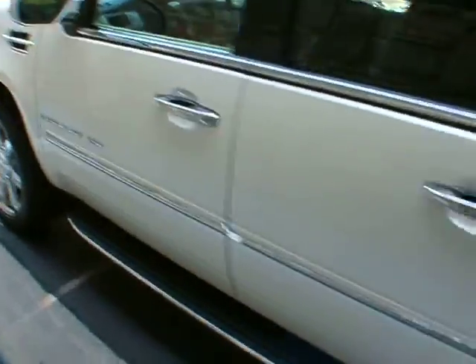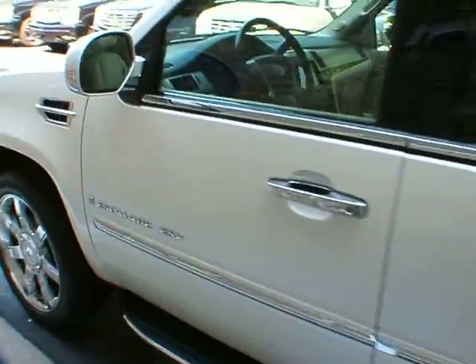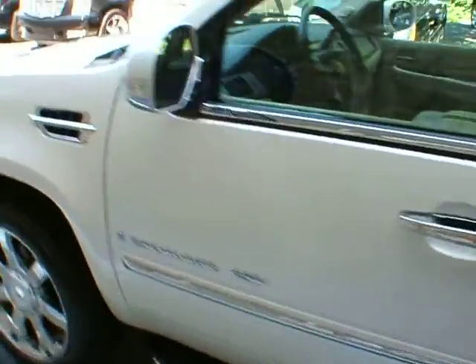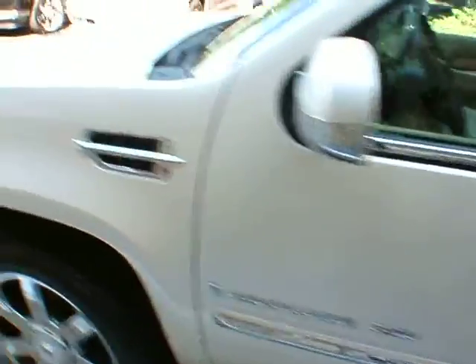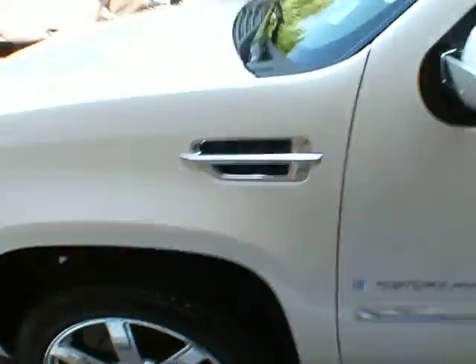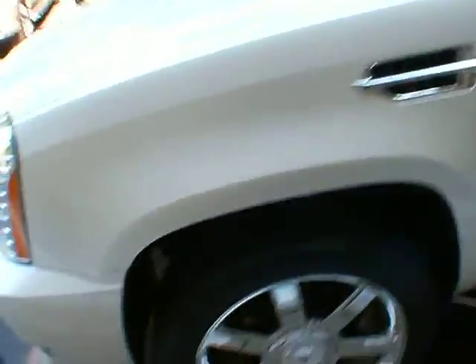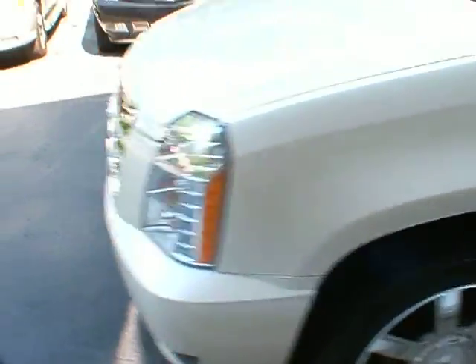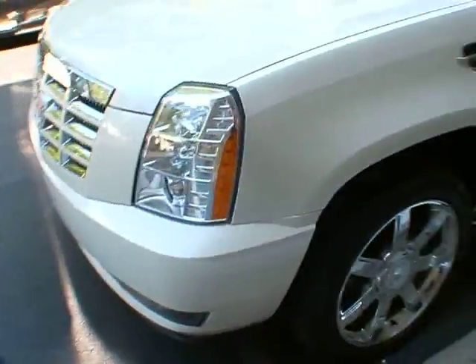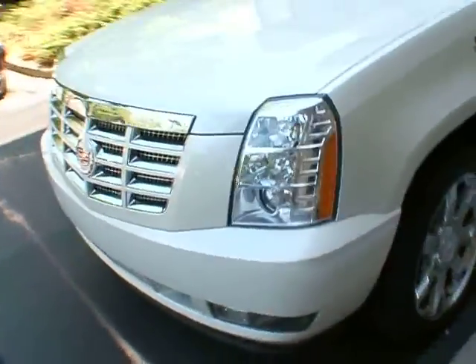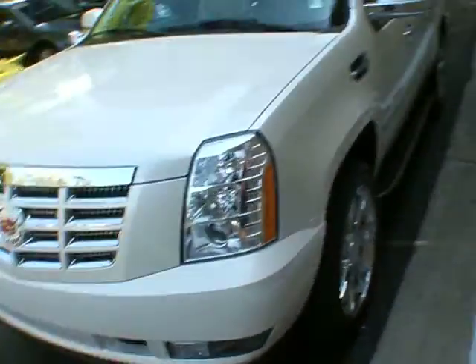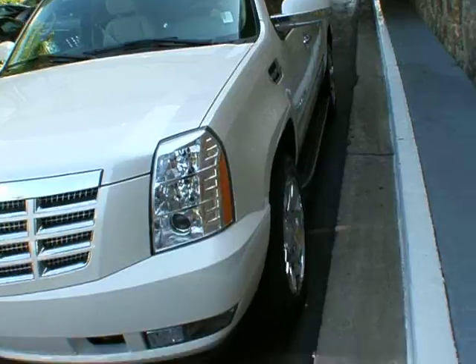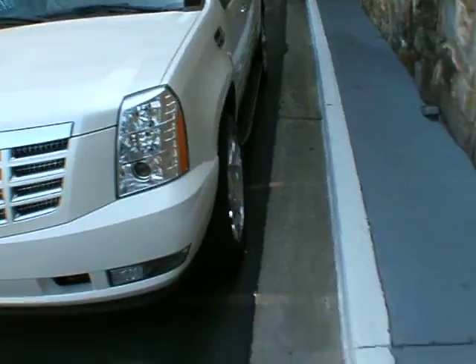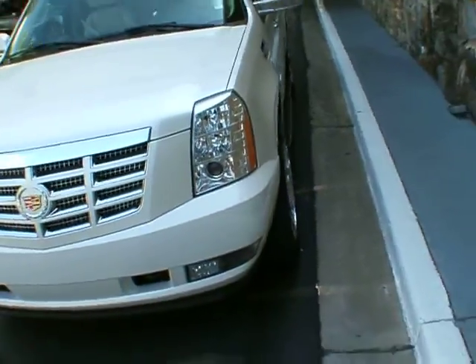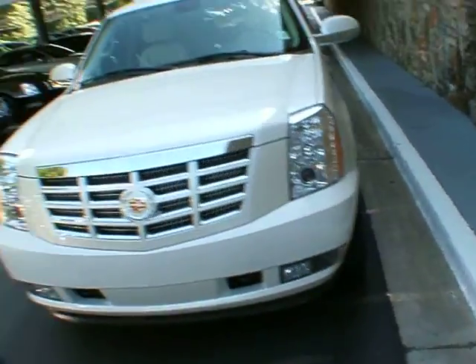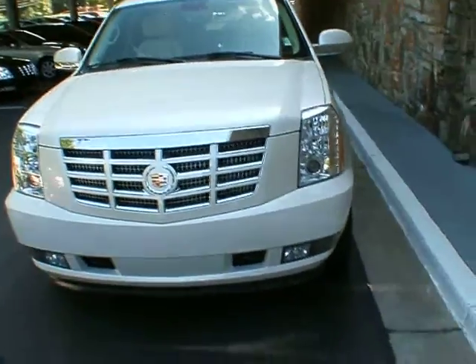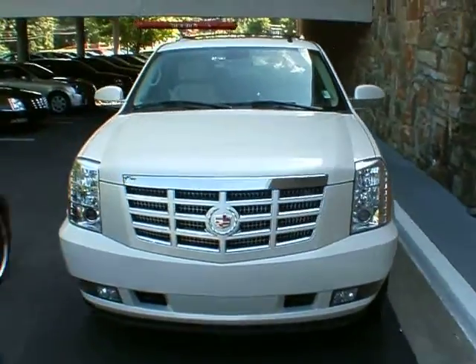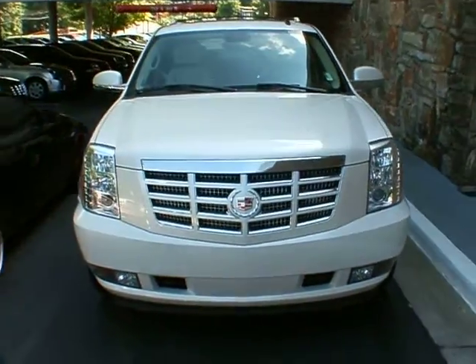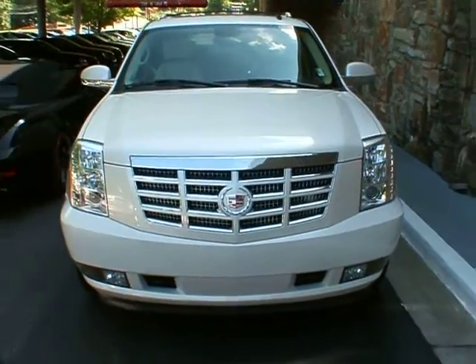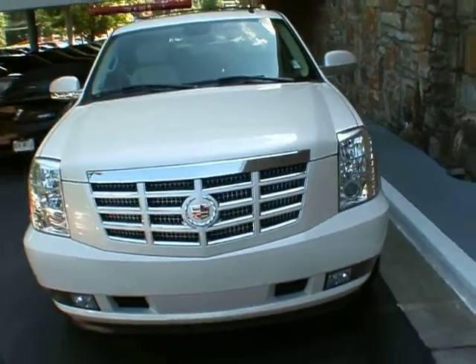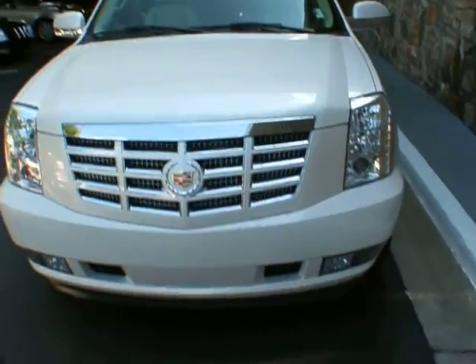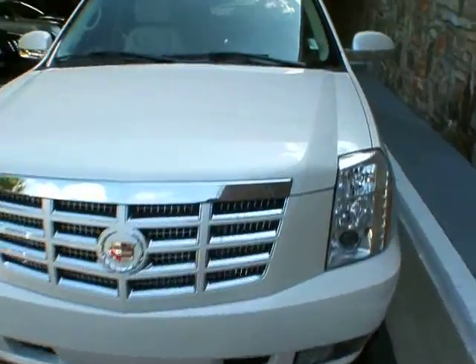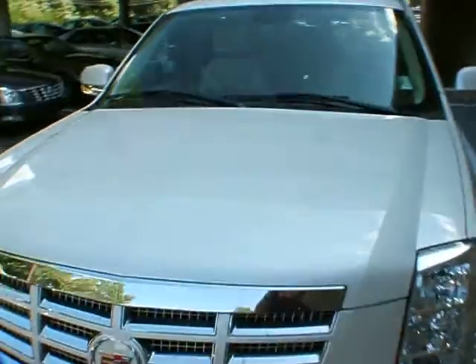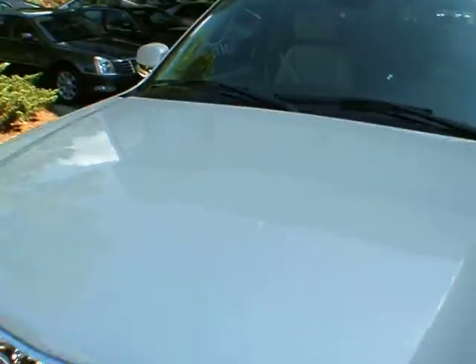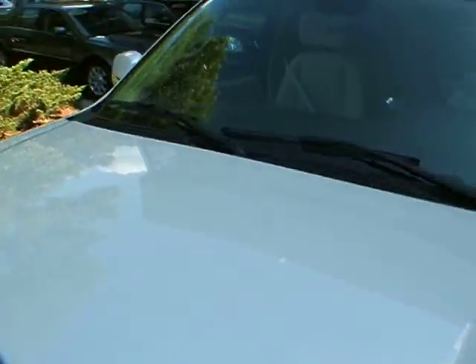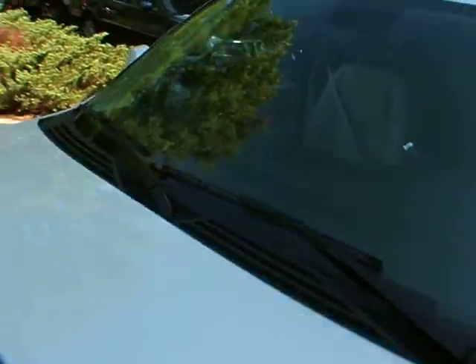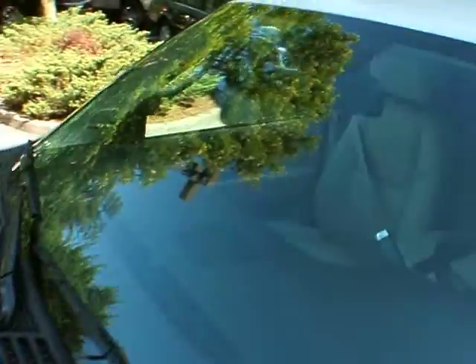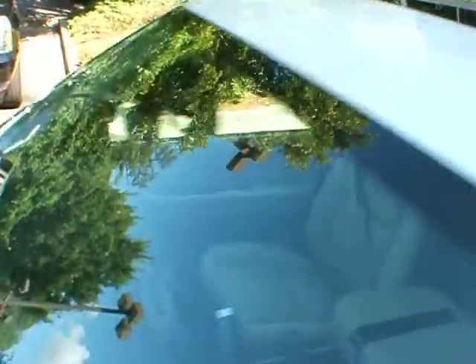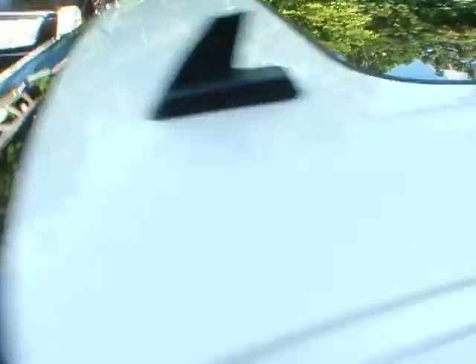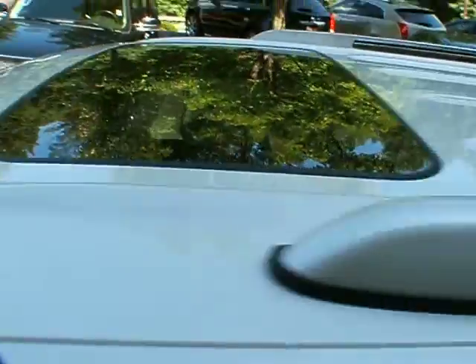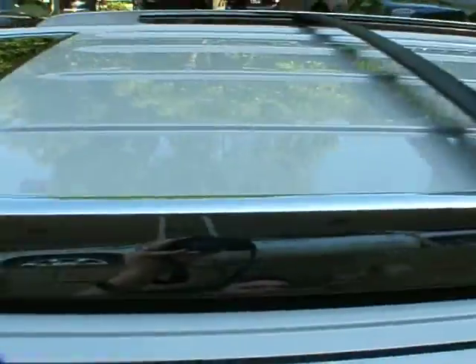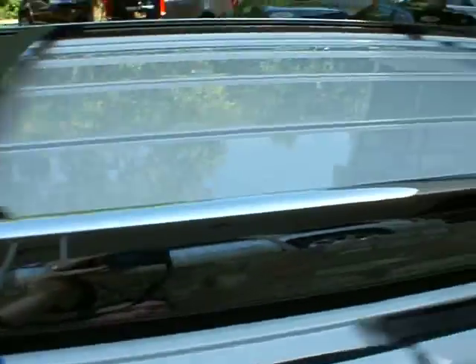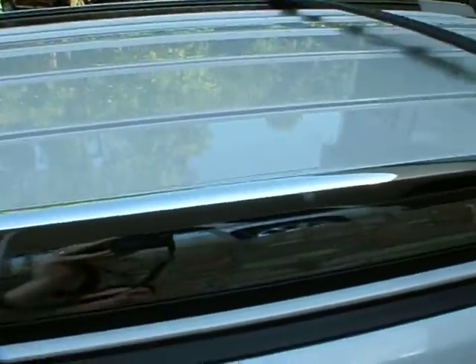It also features a navigation system, backup camera, heated and cooled seats, and a DVD player — which with the ESV means you get one for the second row and a screen for the third row. It's got 38,000 miles on it and it's all-wheel drive.